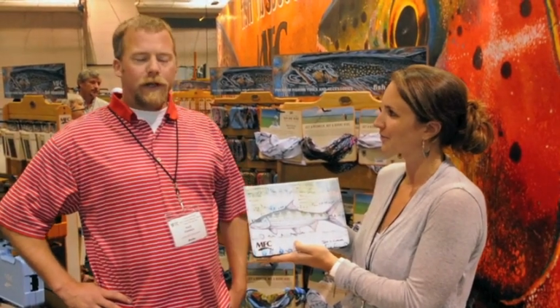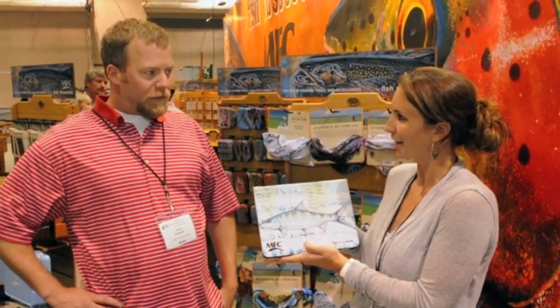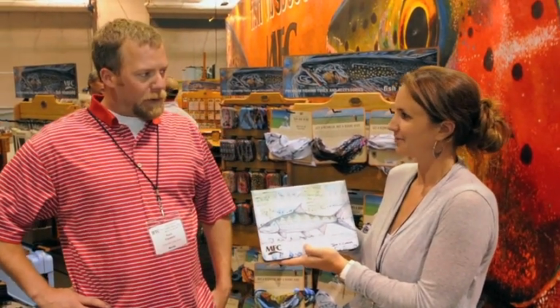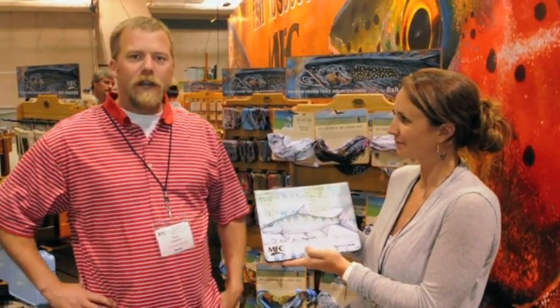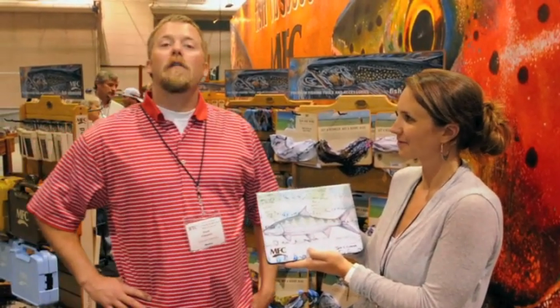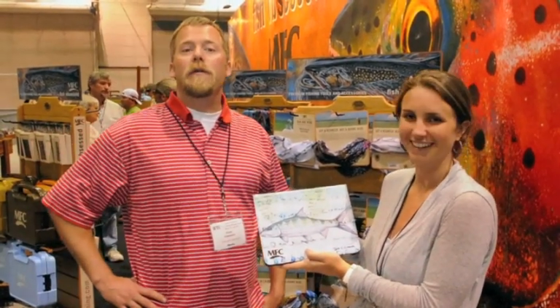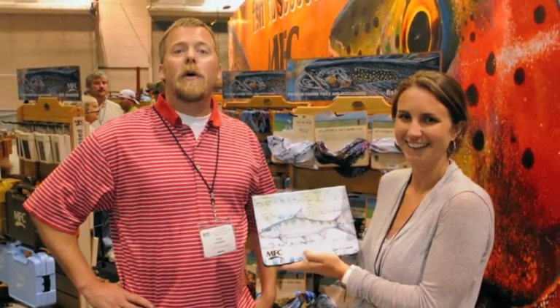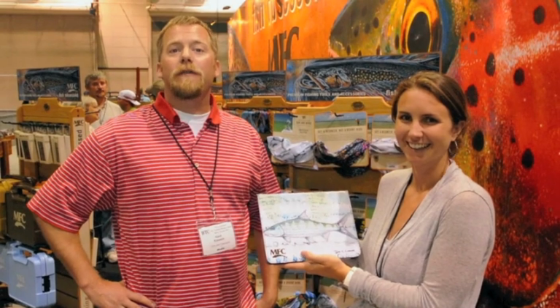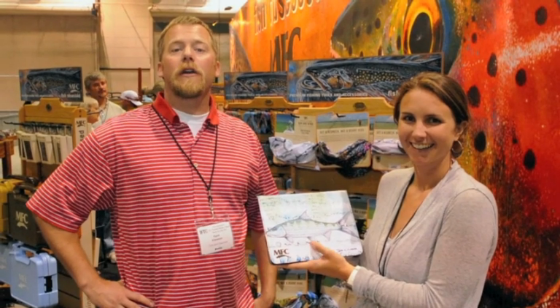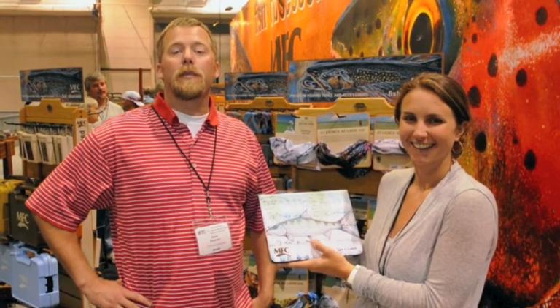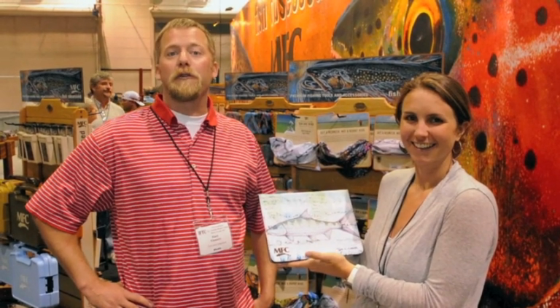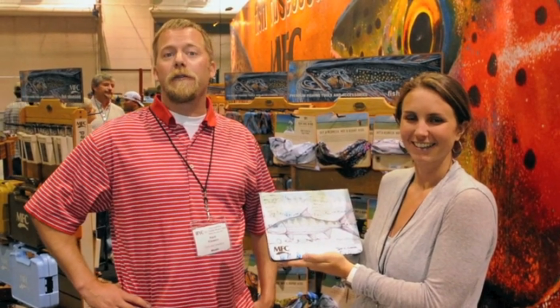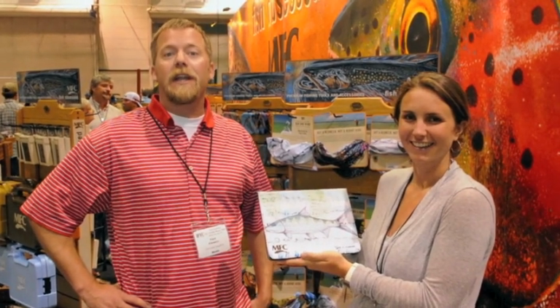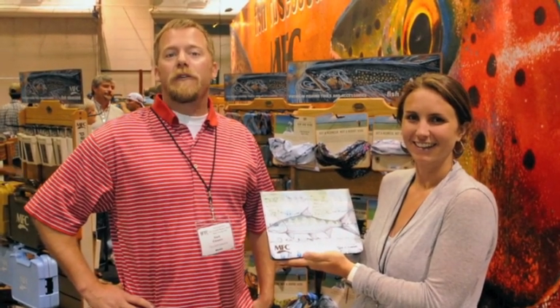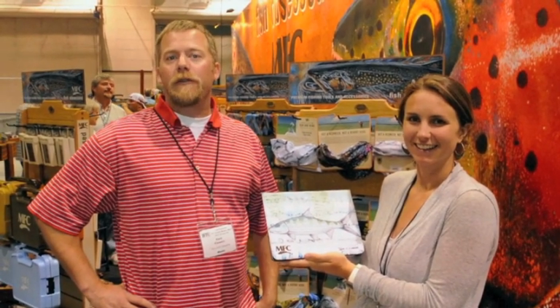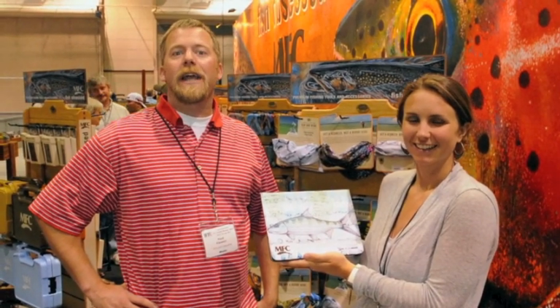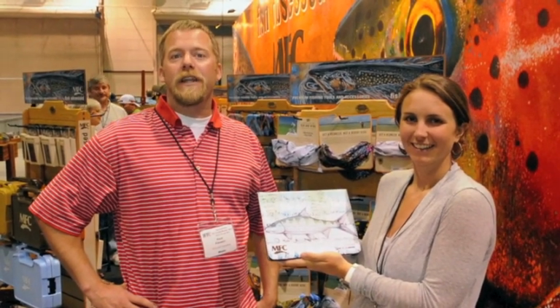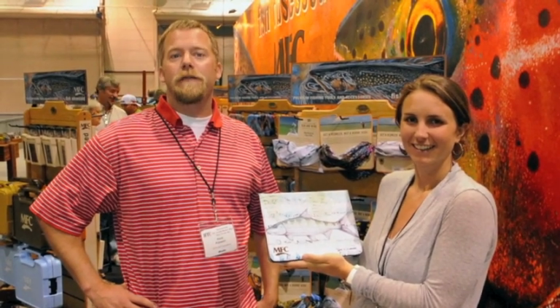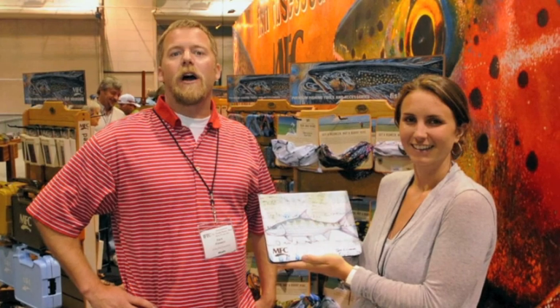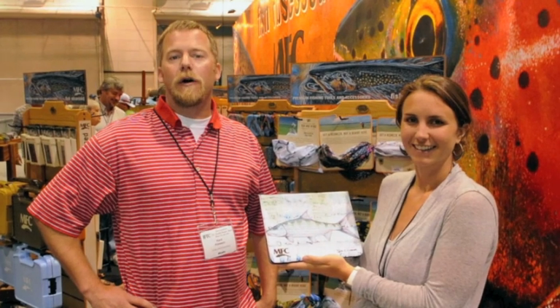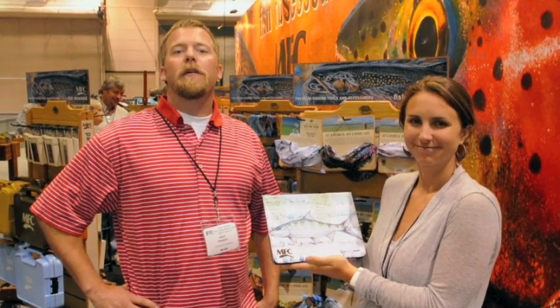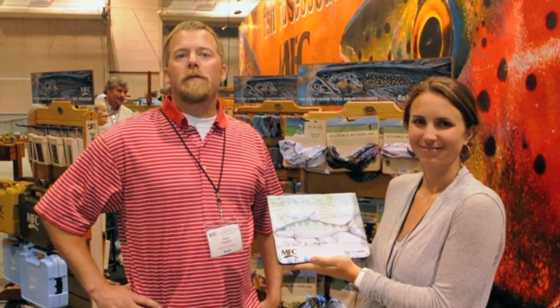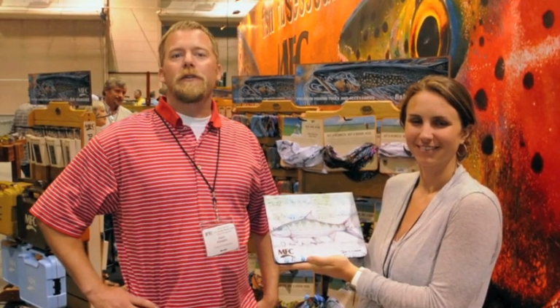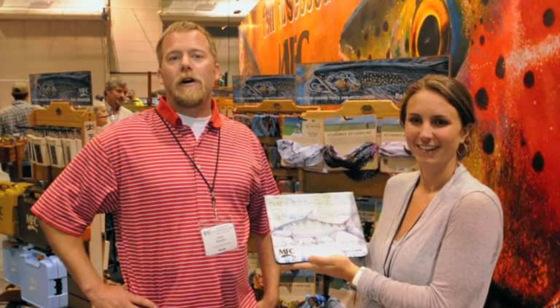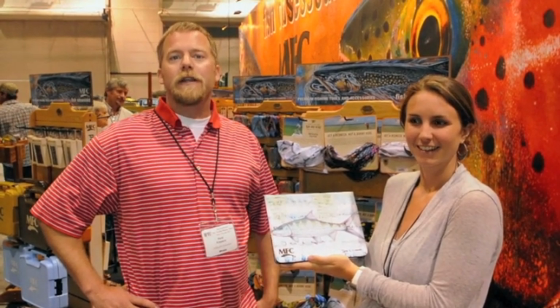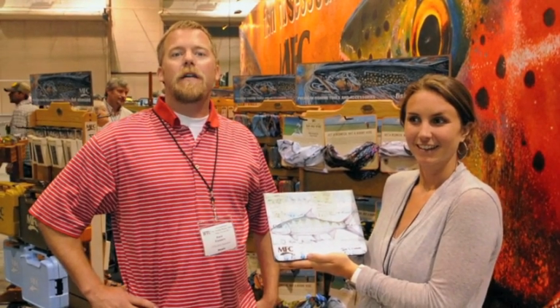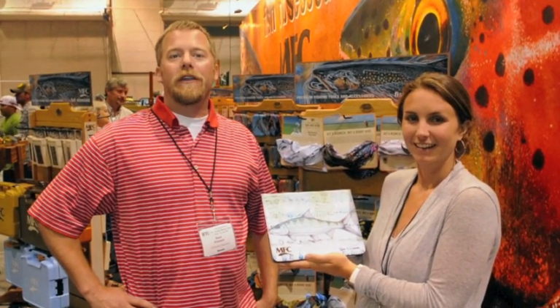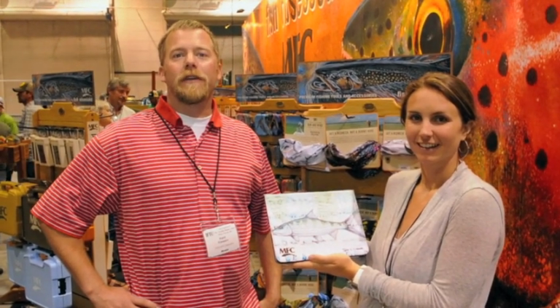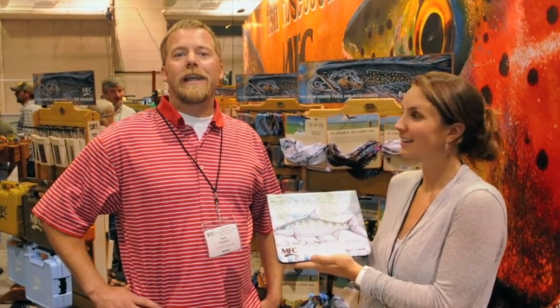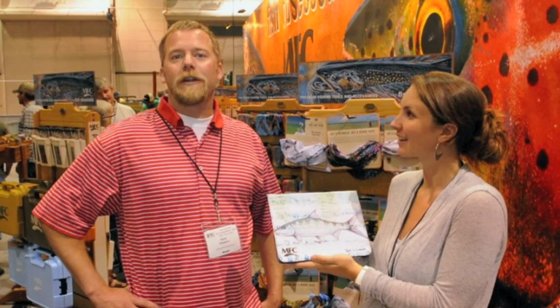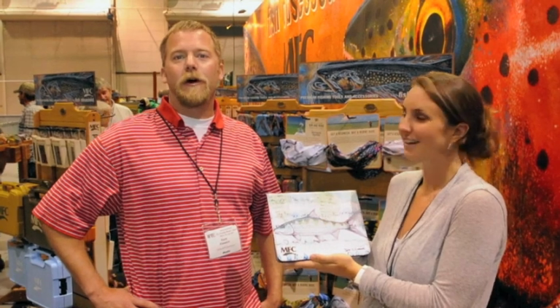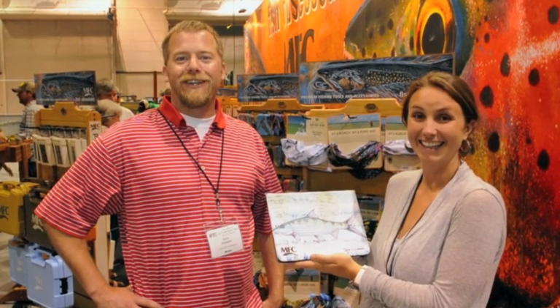Thank you so much, Sammy. For more information on Montana Fly Company products for 2013, please go to their website at mfcfishing.com. For more fly fishing related content, please visit ginkandgasoline.com. Thank you.